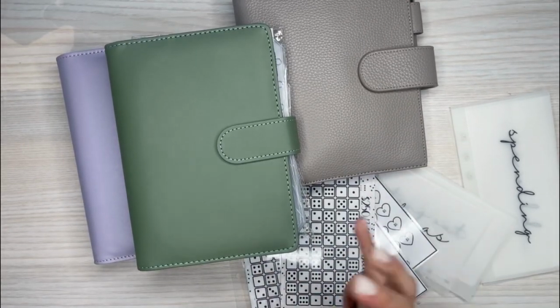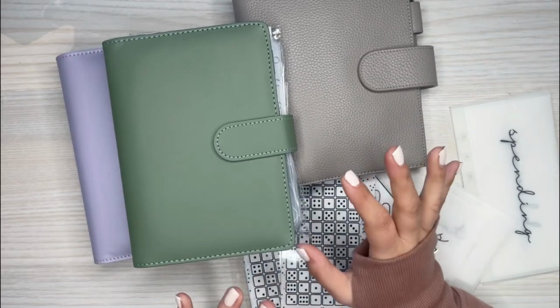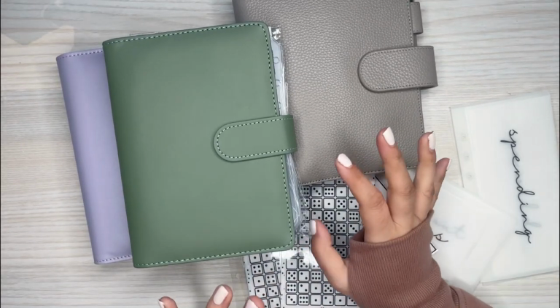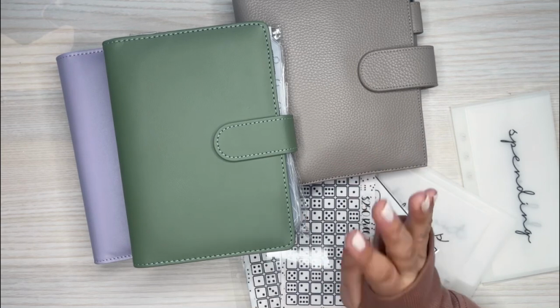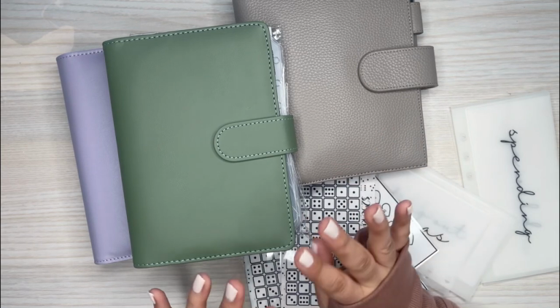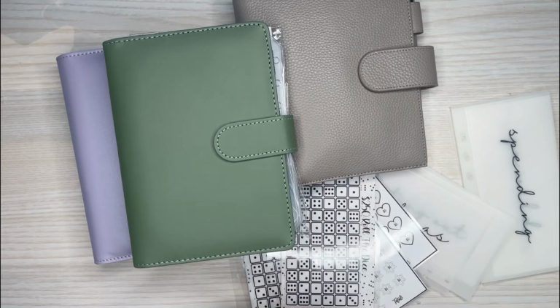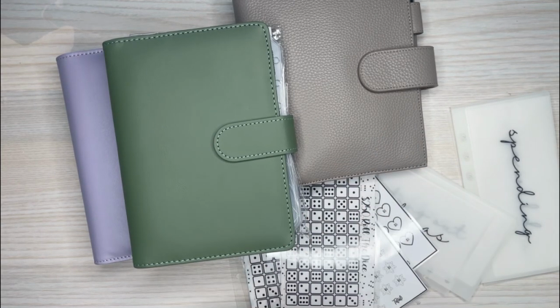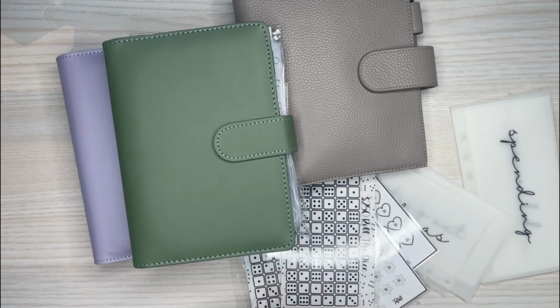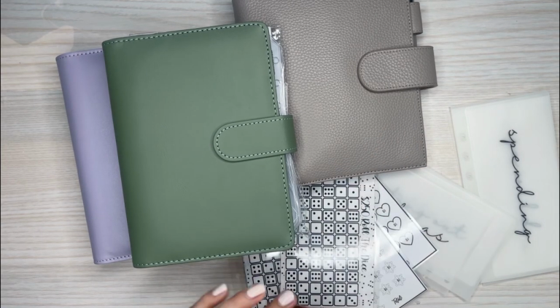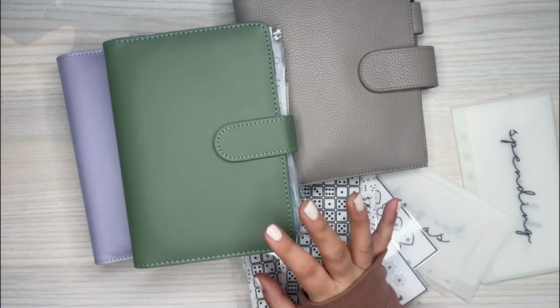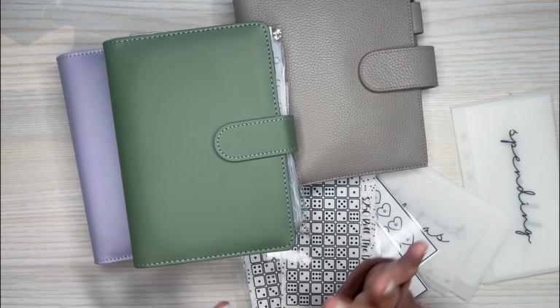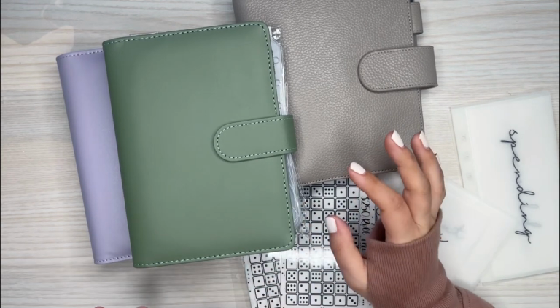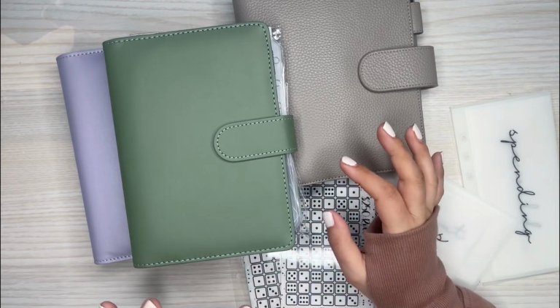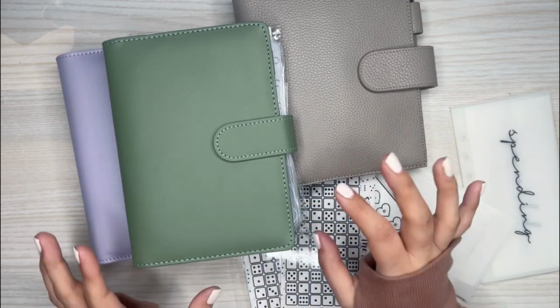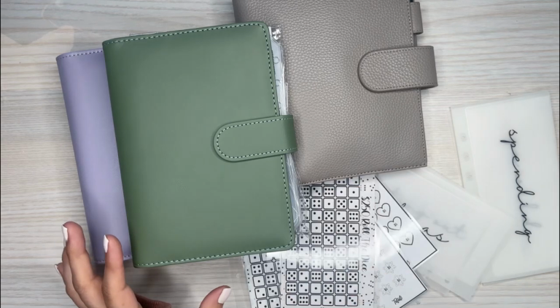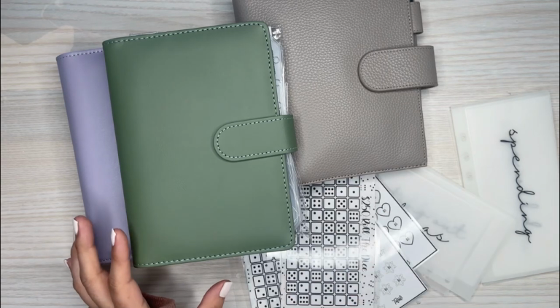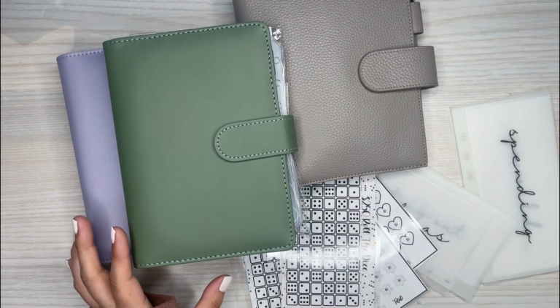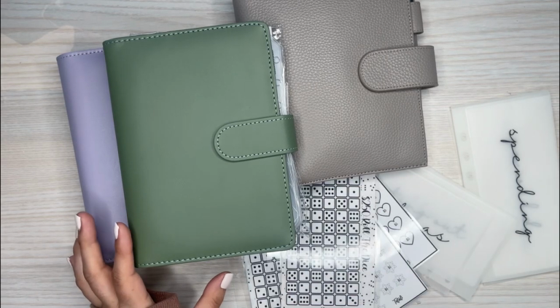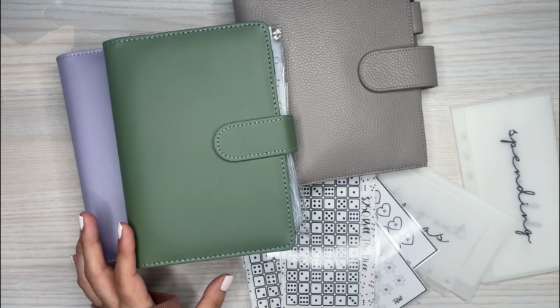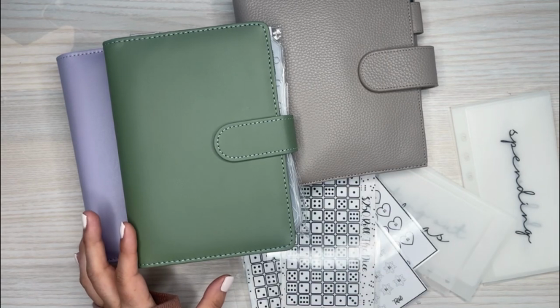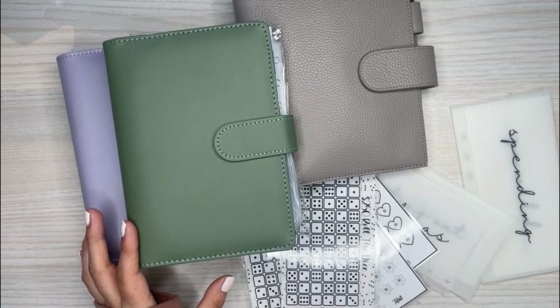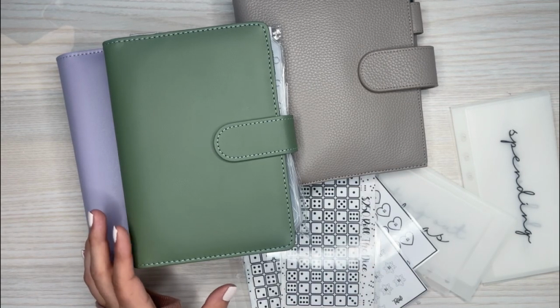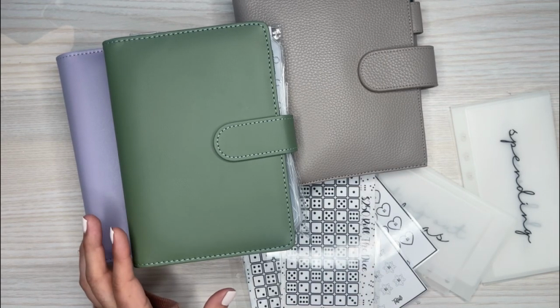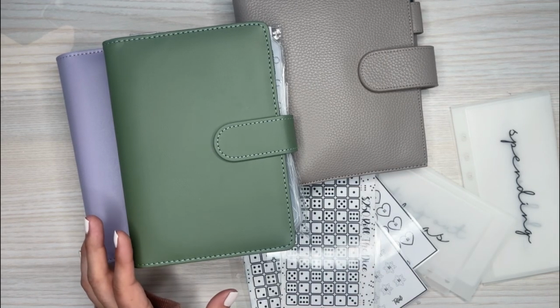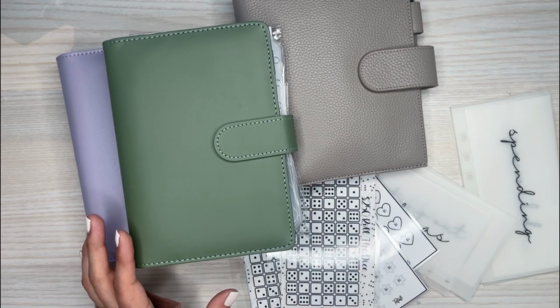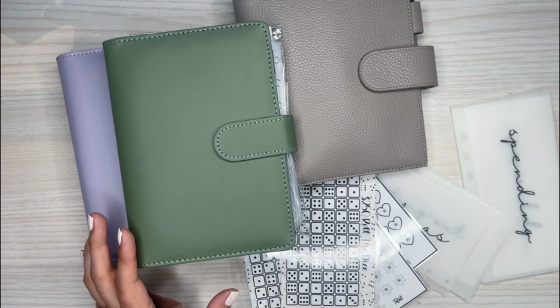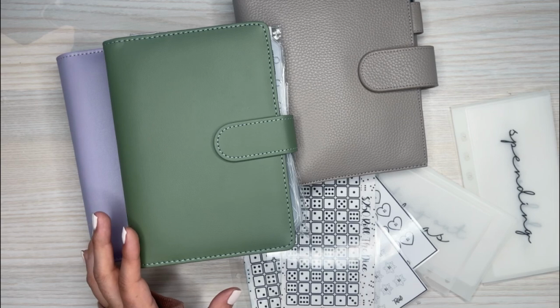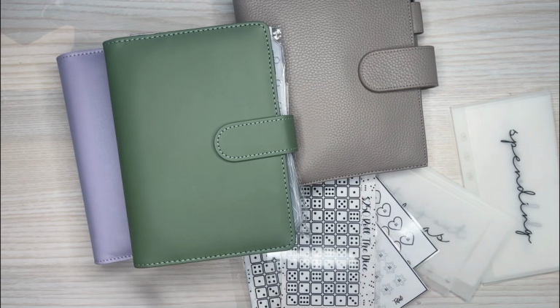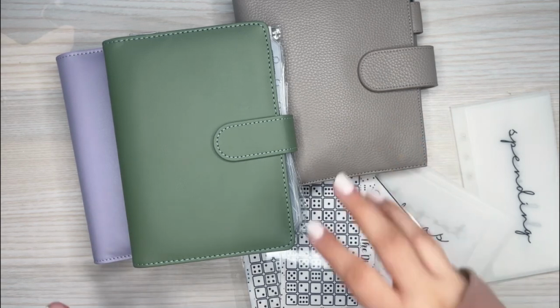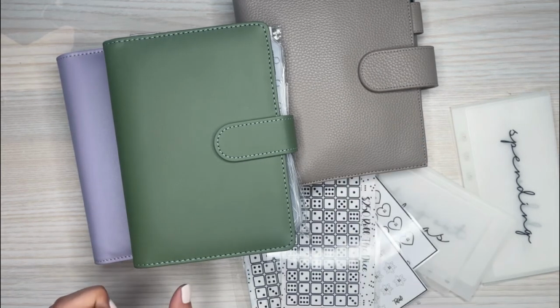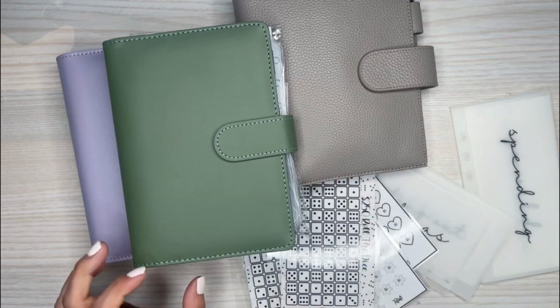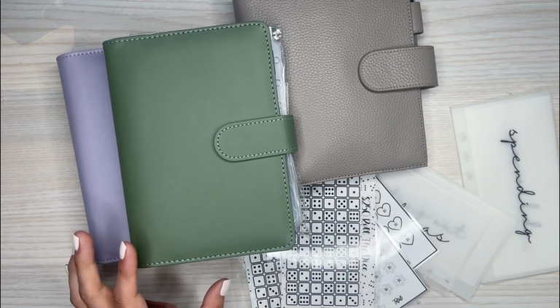Today I'm going to be setting up a cash envelope system for myself. I've been really getting into this and watching a ton of videos about it.